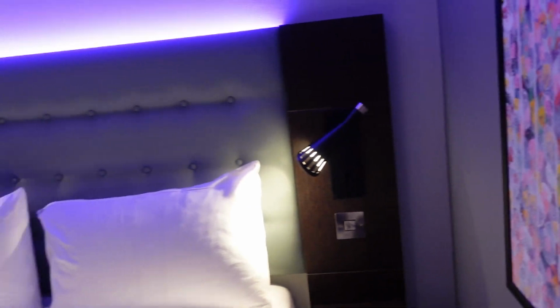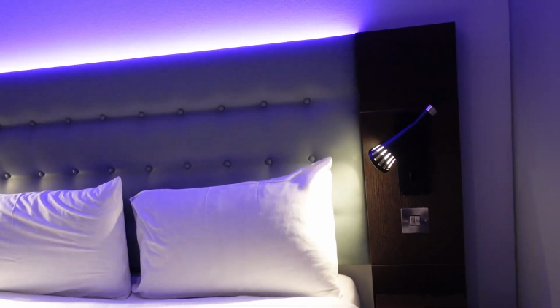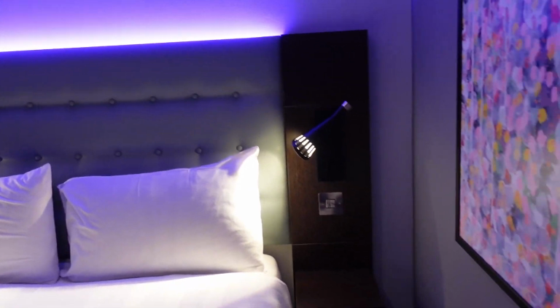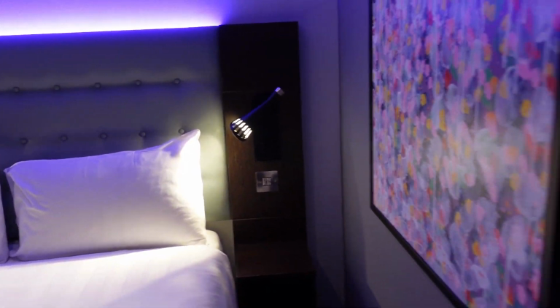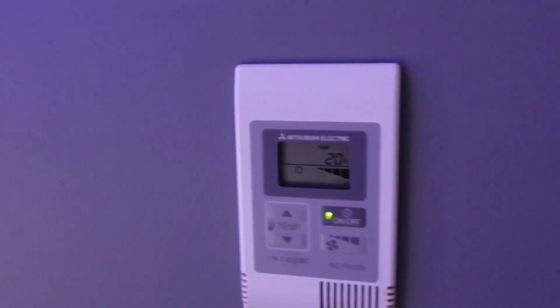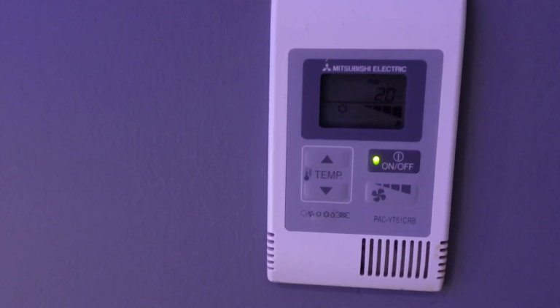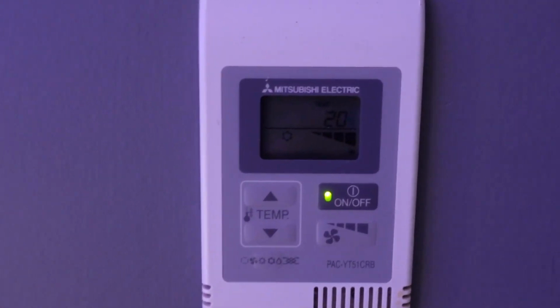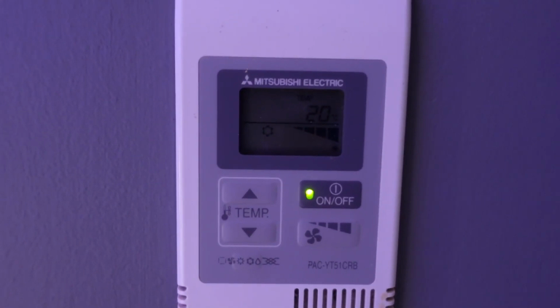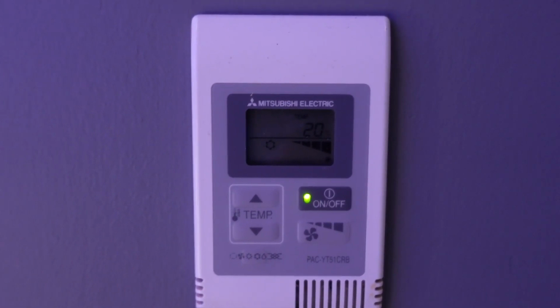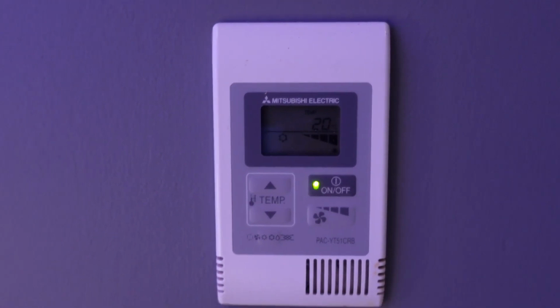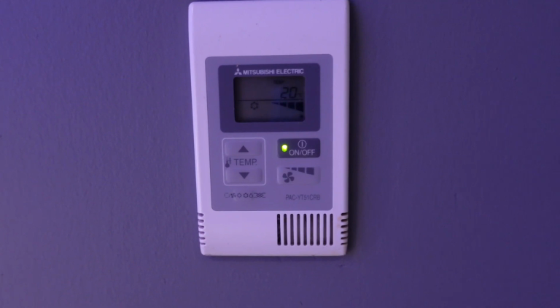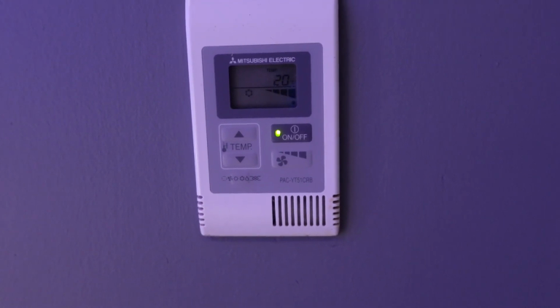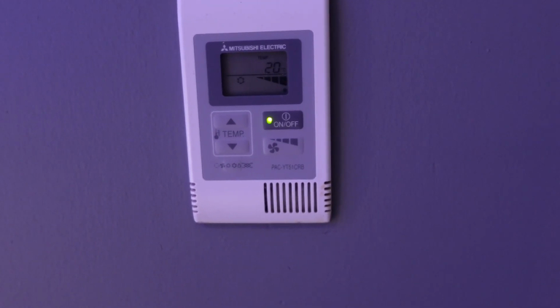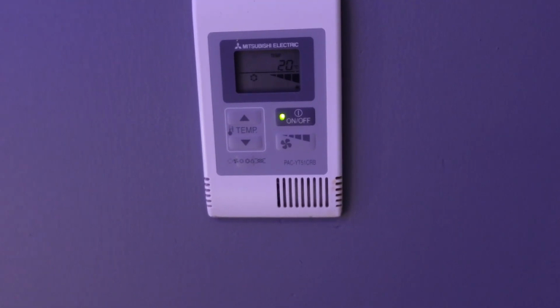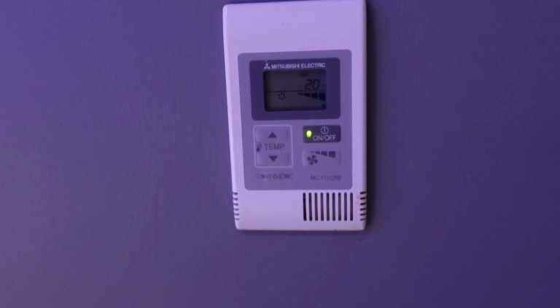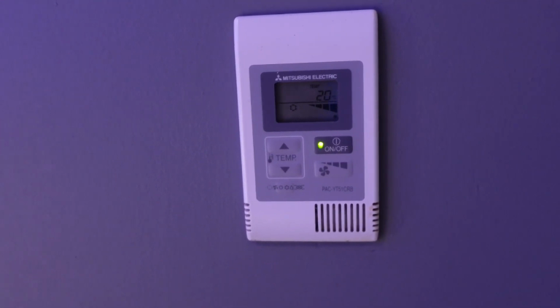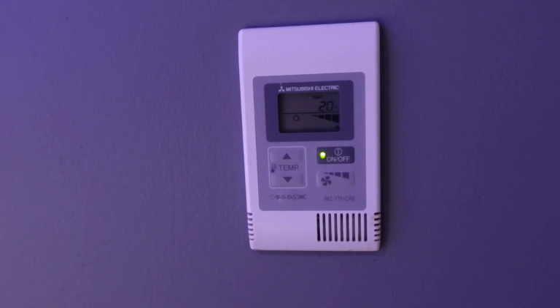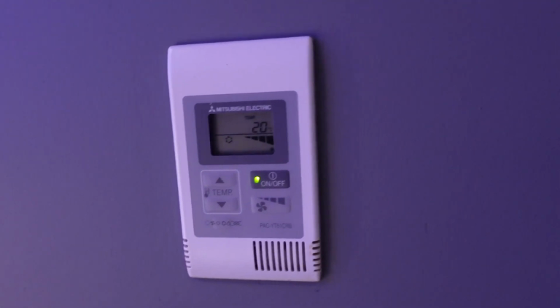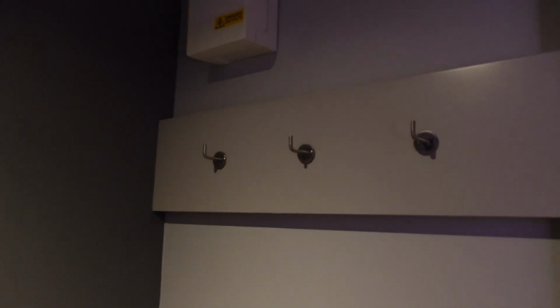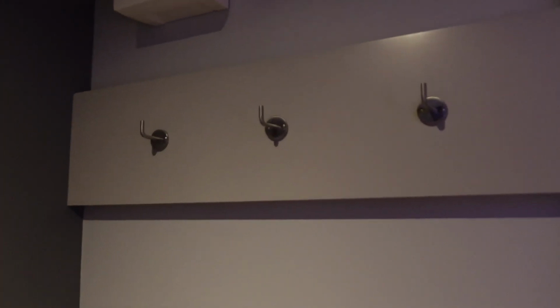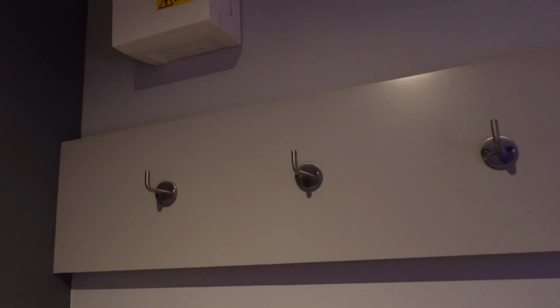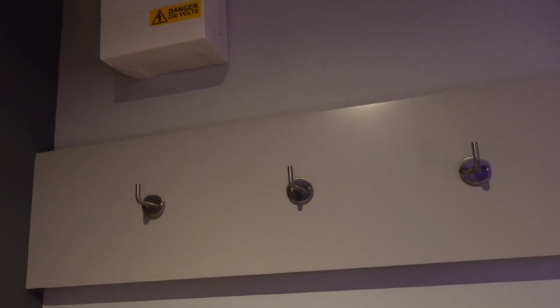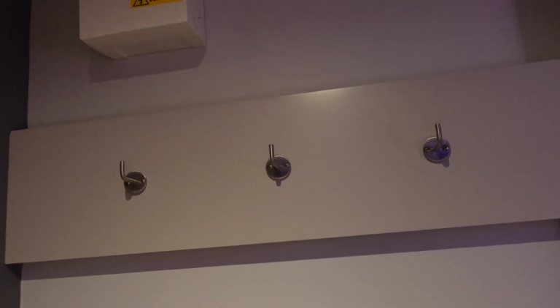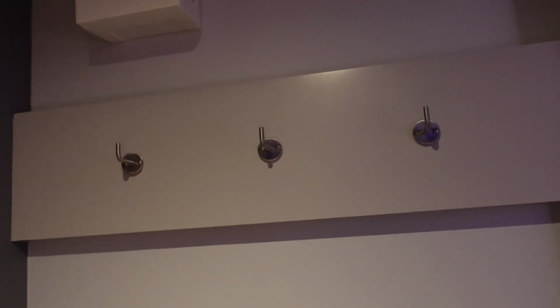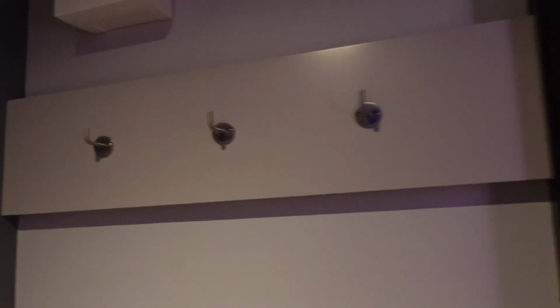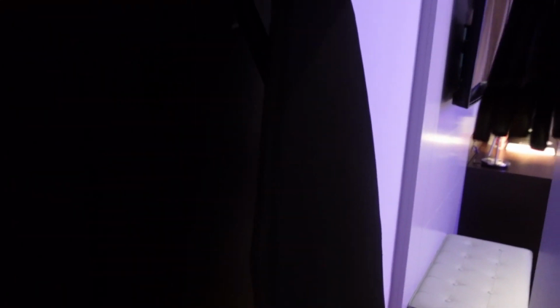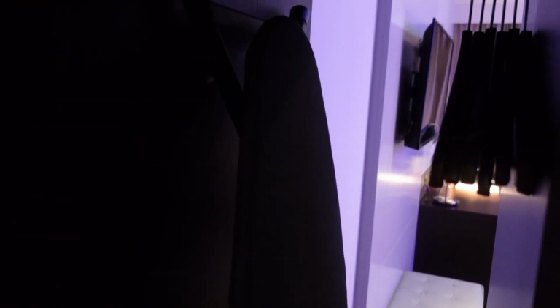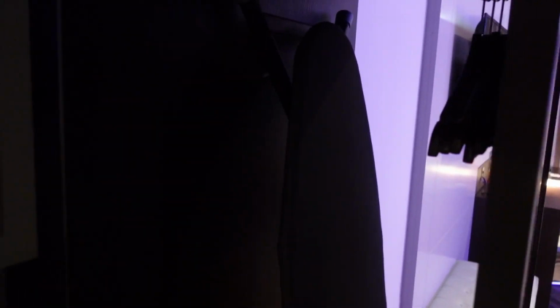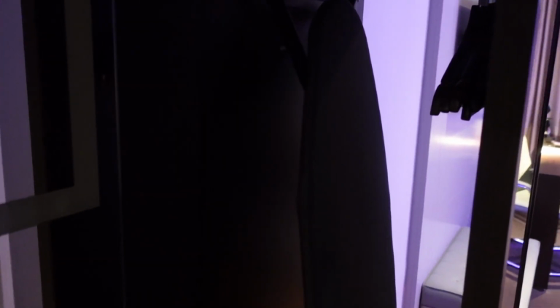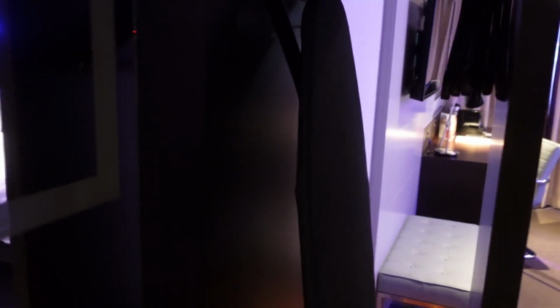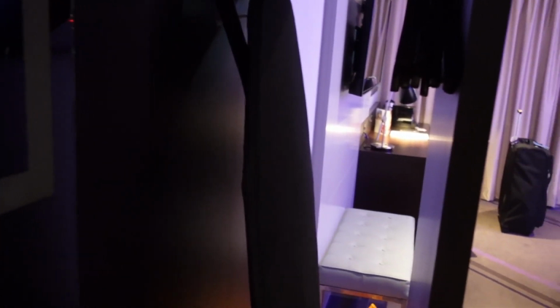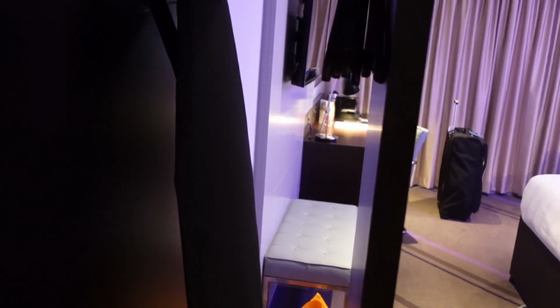We've got the thermostat here, so if we need air conditioning — which I think we probably will because it's really hot today, 29 degrees — that's sorted. There are also a couple of coat hooks just here if we need to hang anything up. Oh wait, there's an ironing board here!